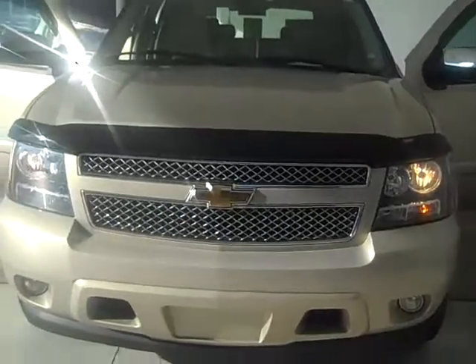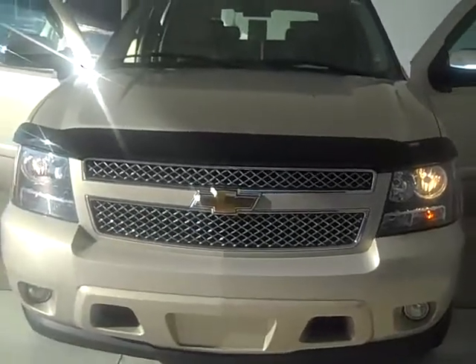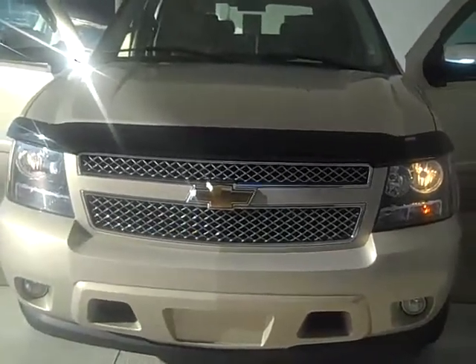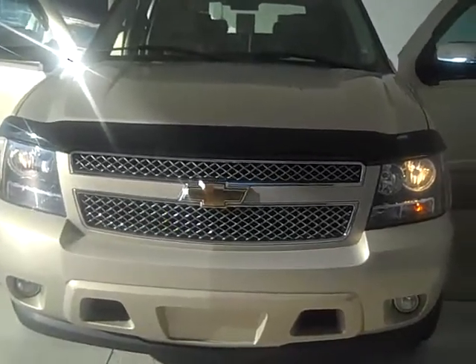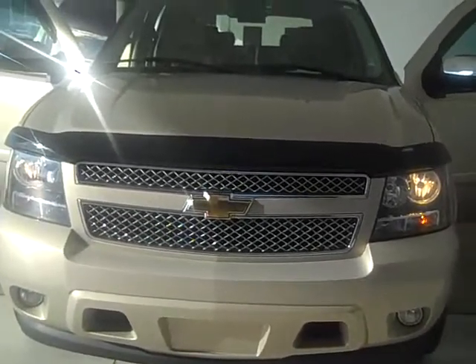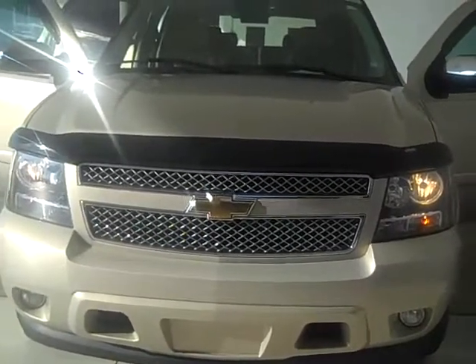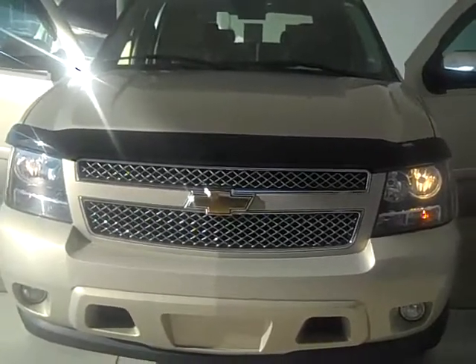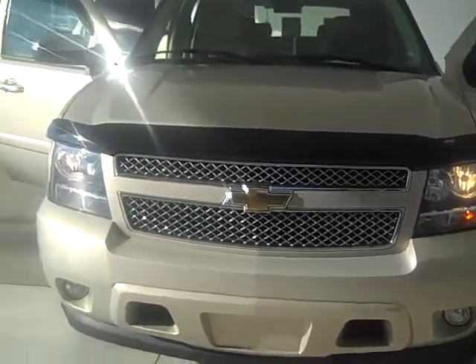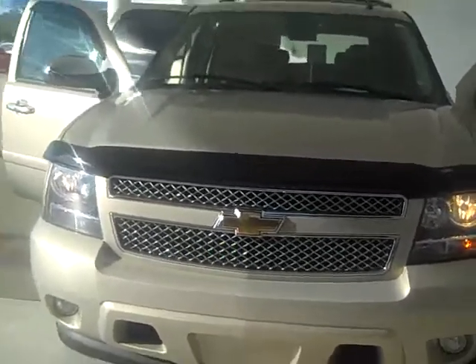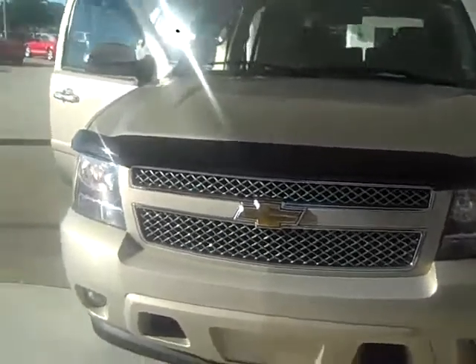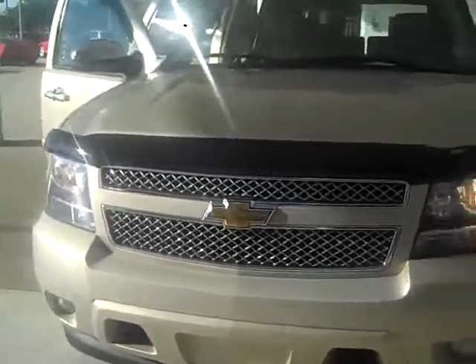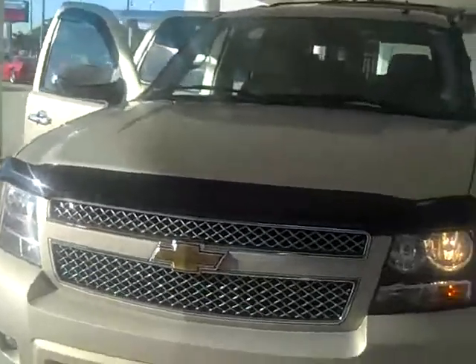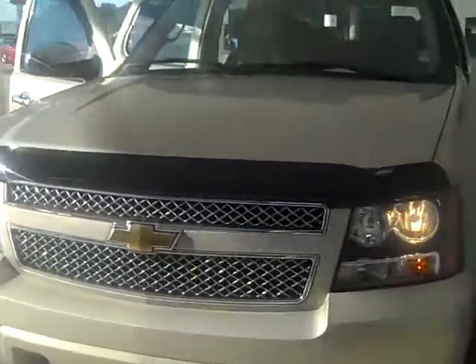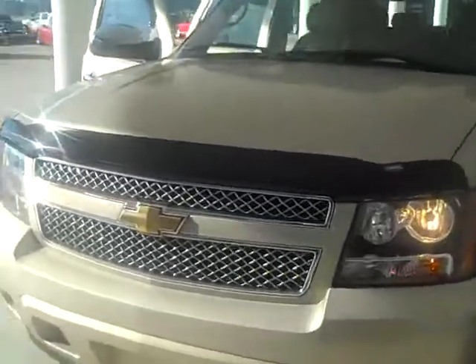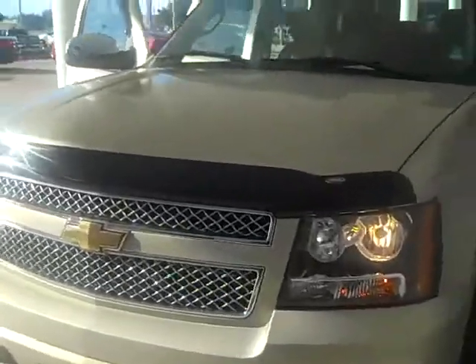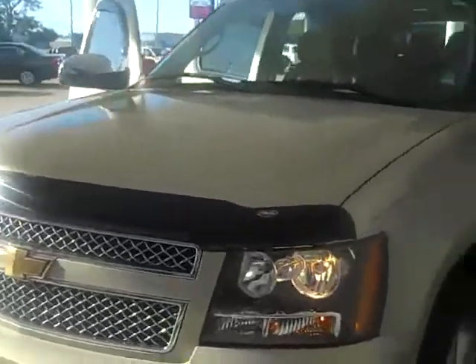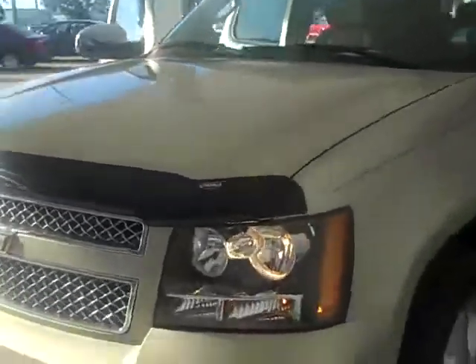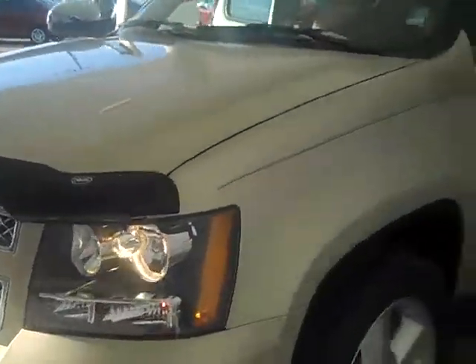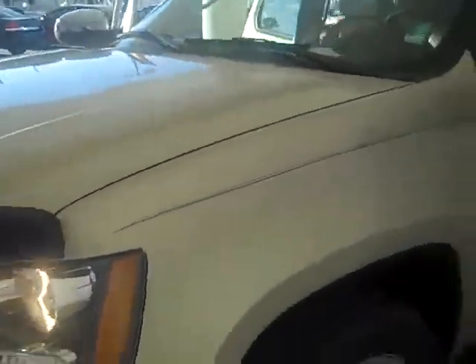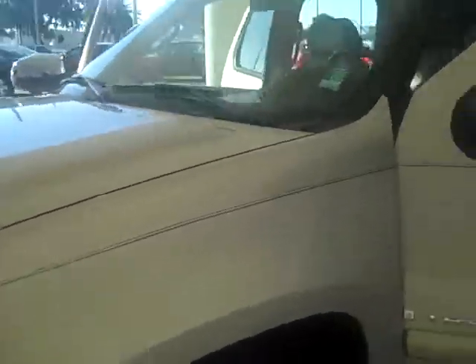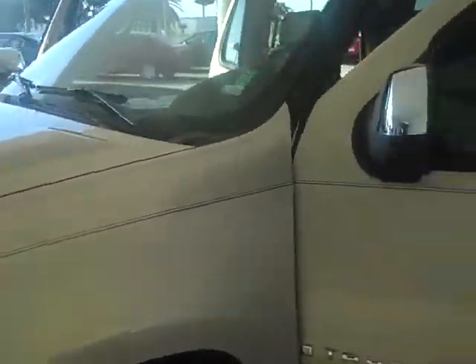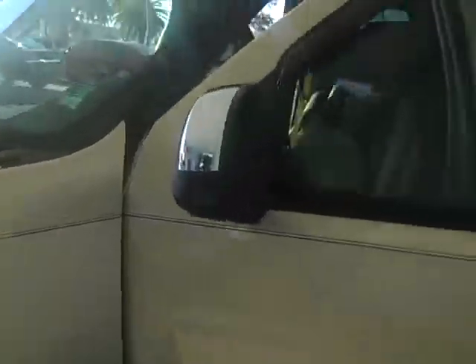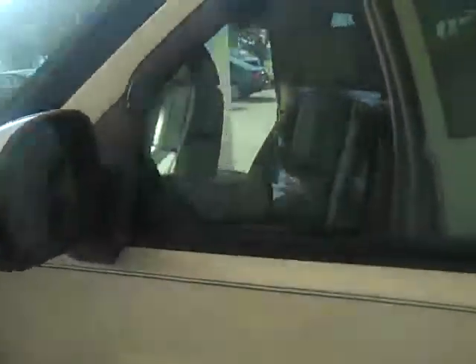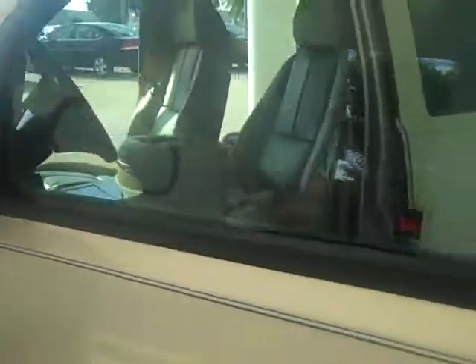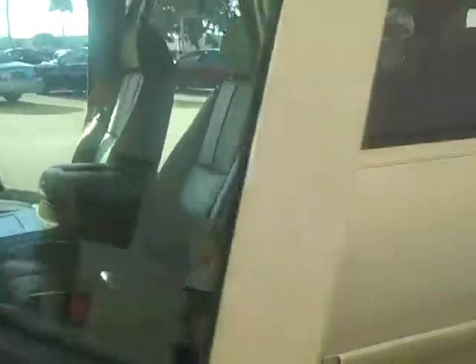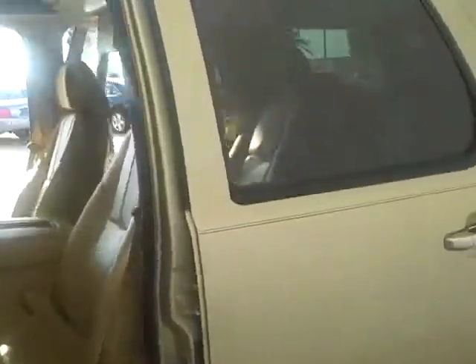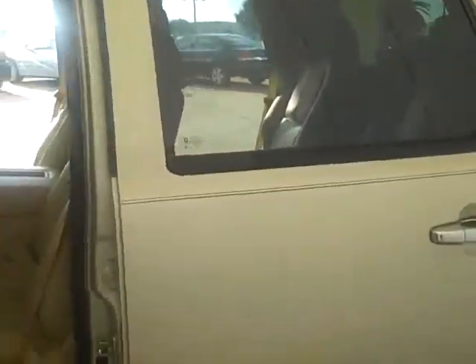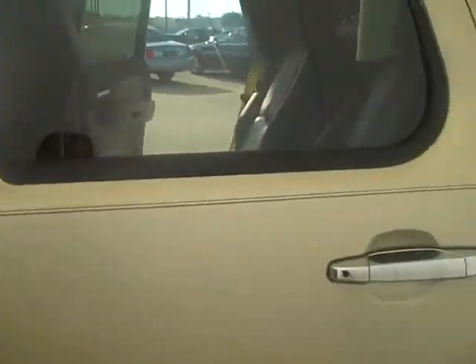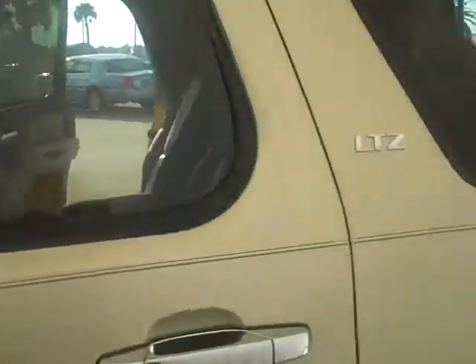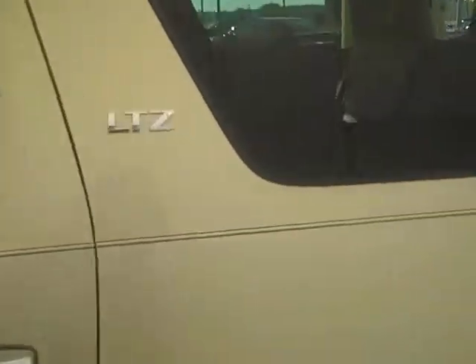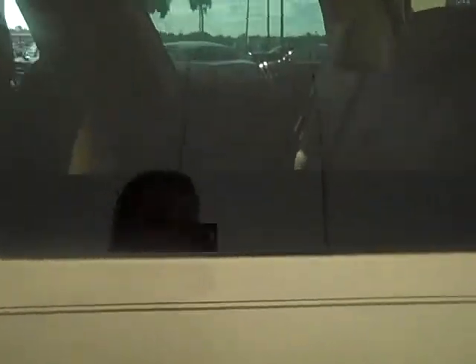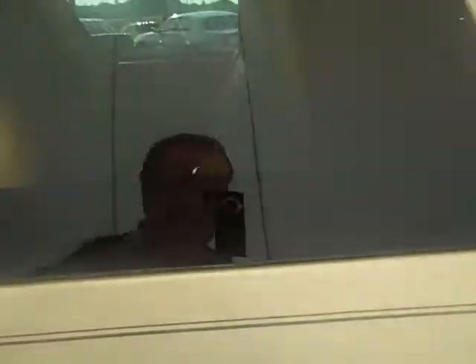This is Bobby at New Smyrna Chrysler Dodge. This is a new trade that we just took in — a 2008 Chevy Tahoe, beautiful car. It's the LTZ, fully loaded, and then here we come in the back.